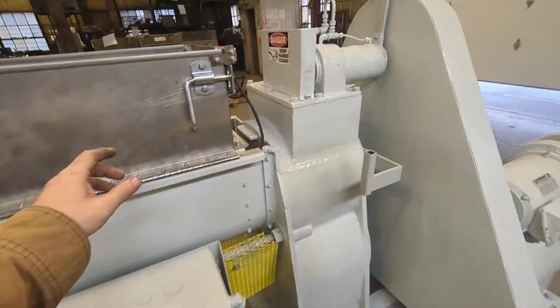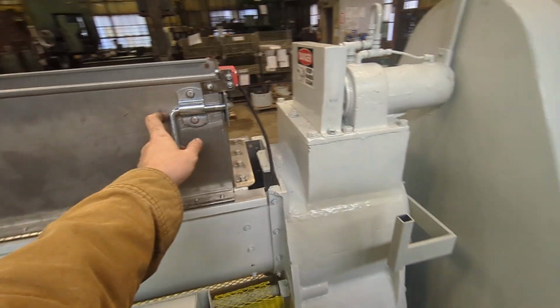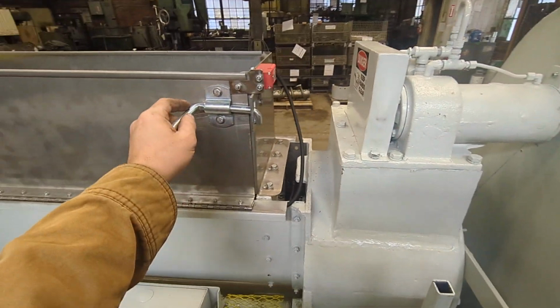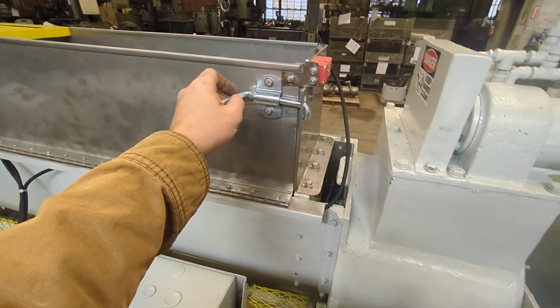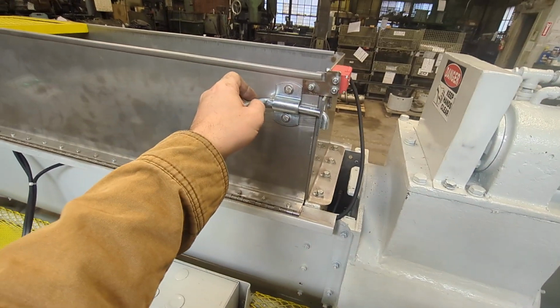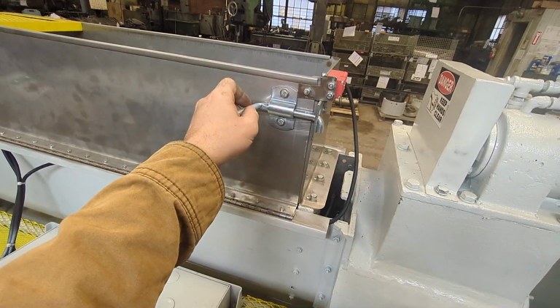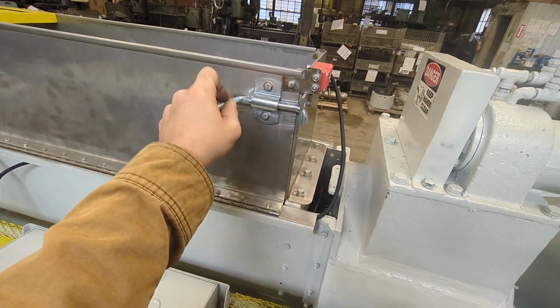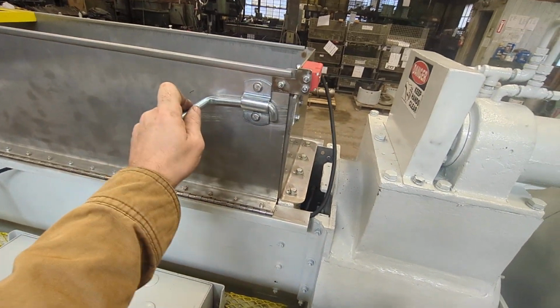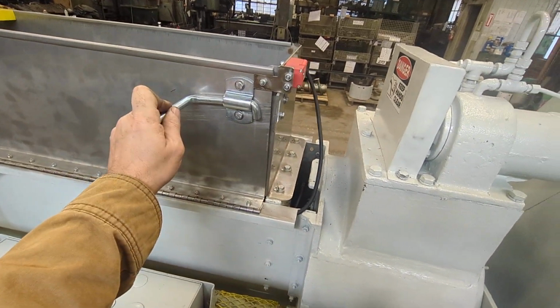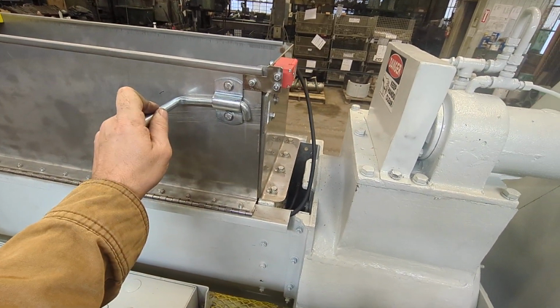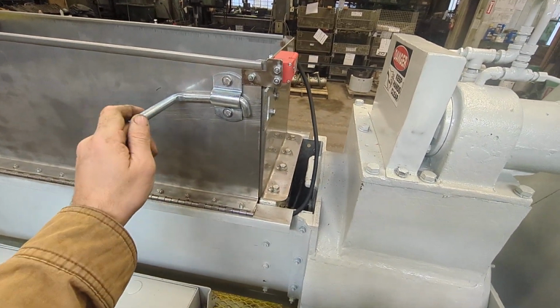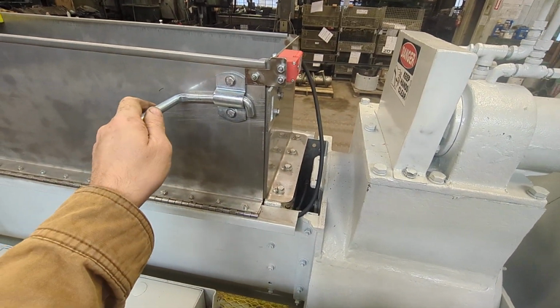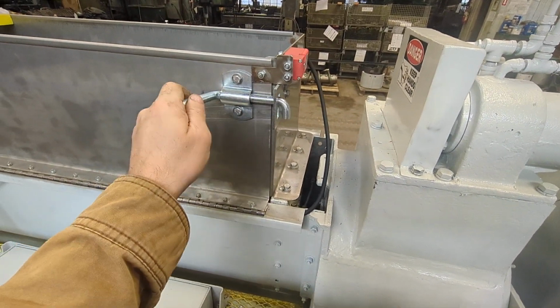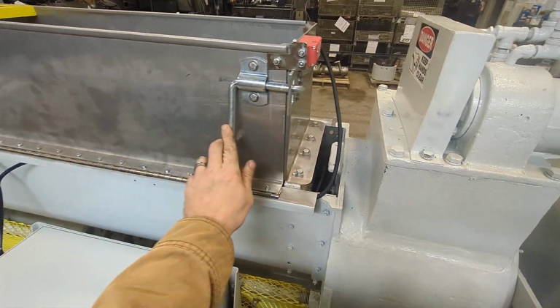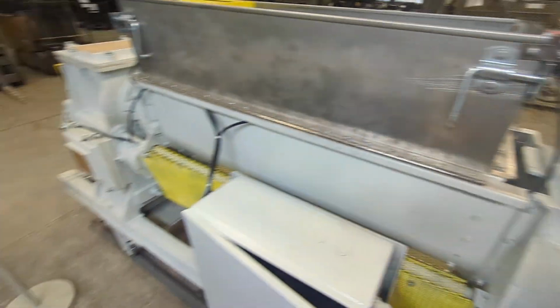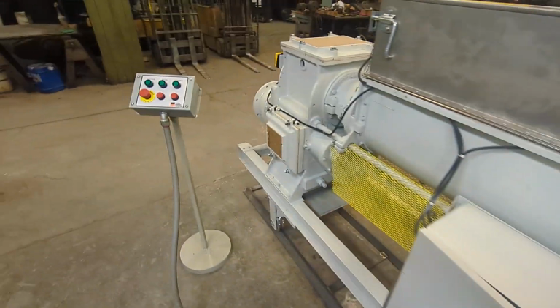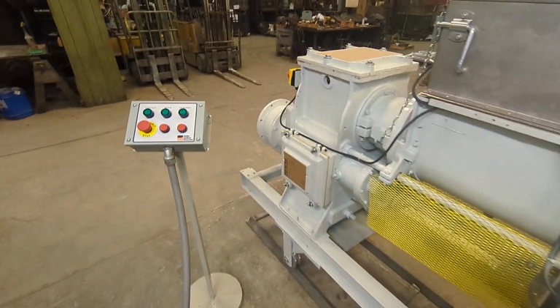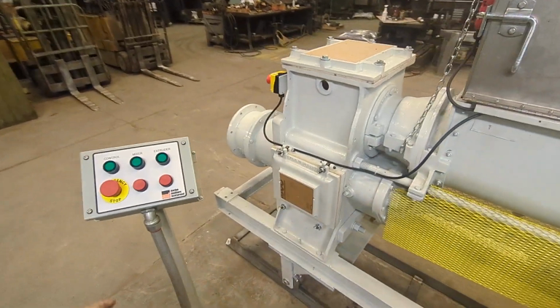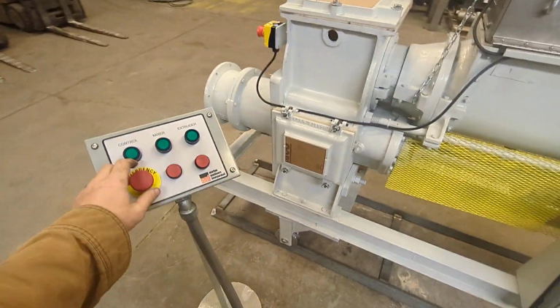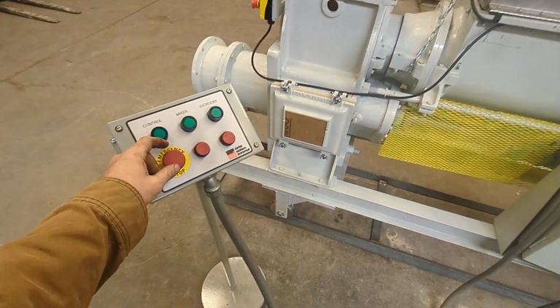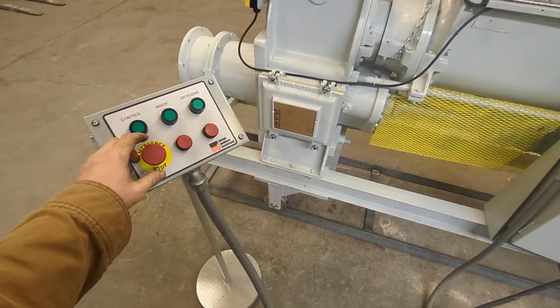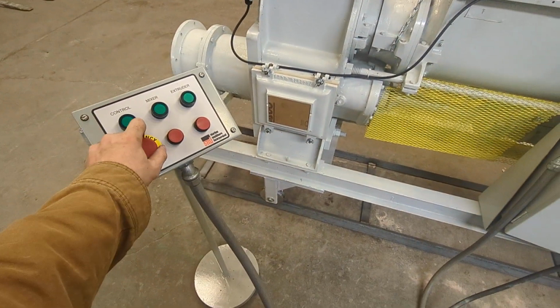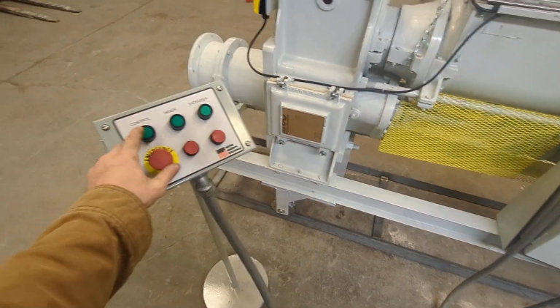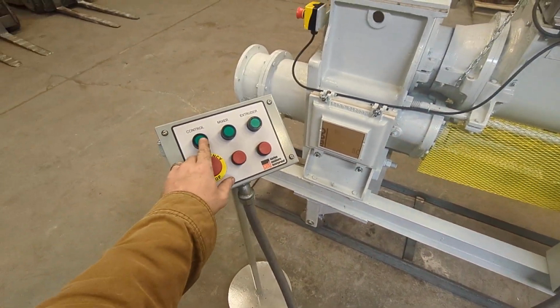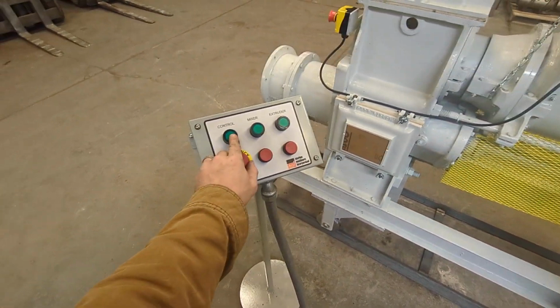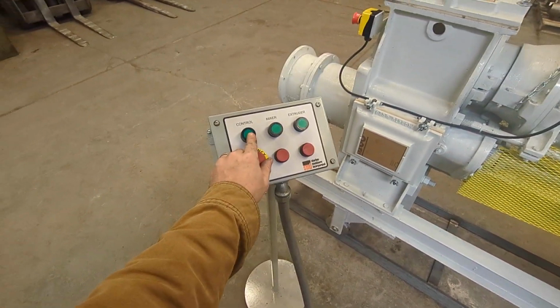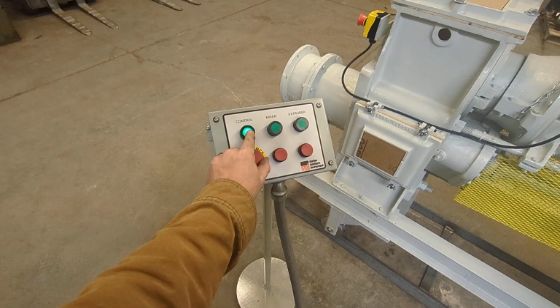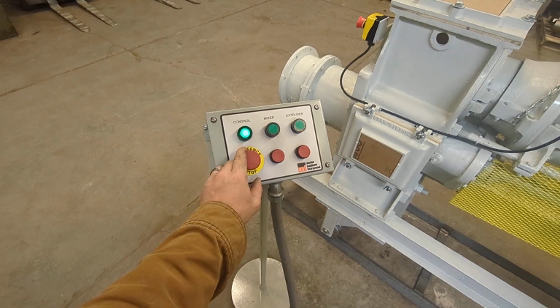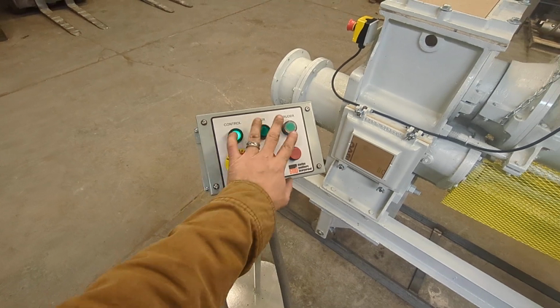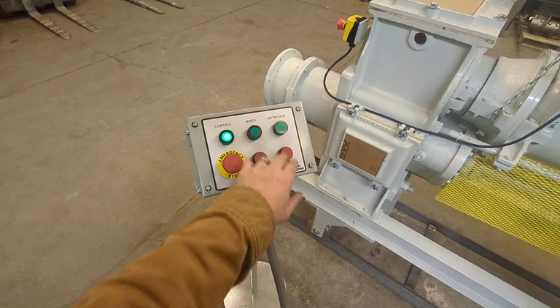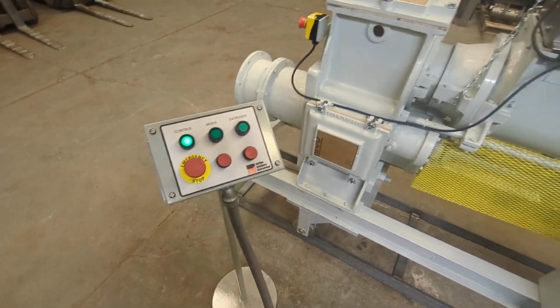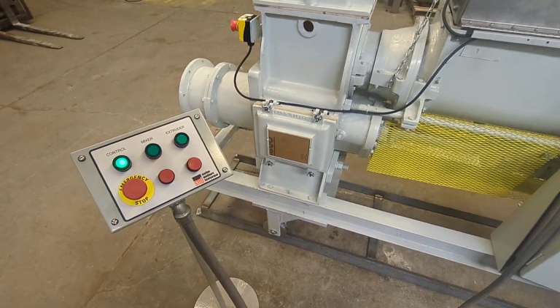If the hopper extension is open for clean out, it will also shut the machine down. If the machine is shut down, you just have to come back over here, hit the control, get power again, and we can get the machine going.